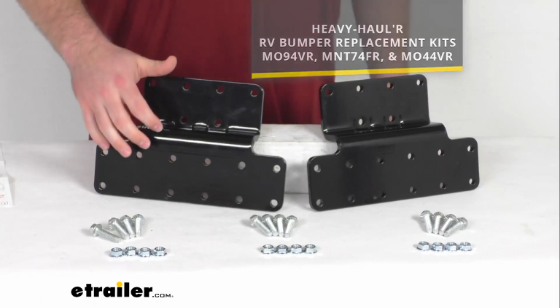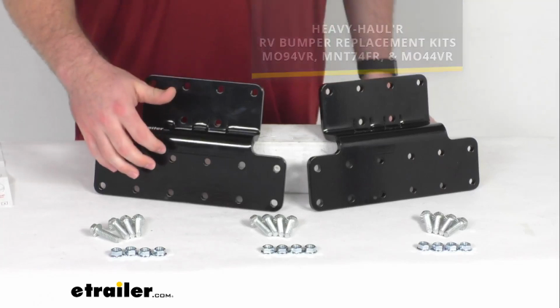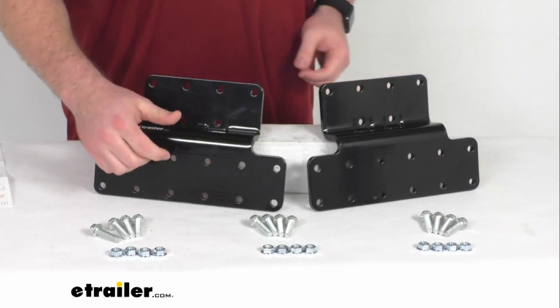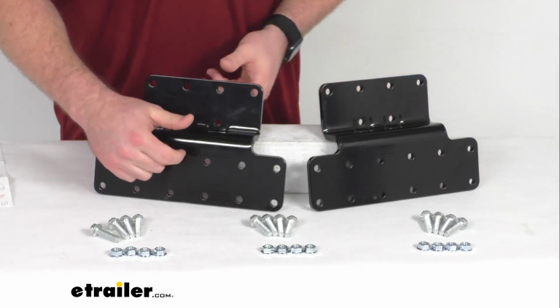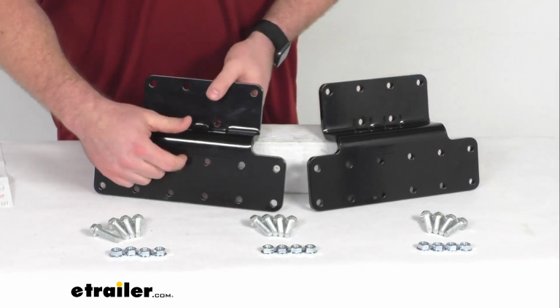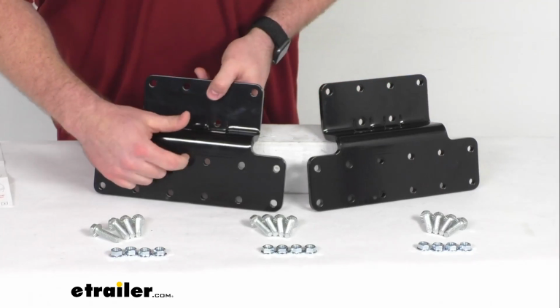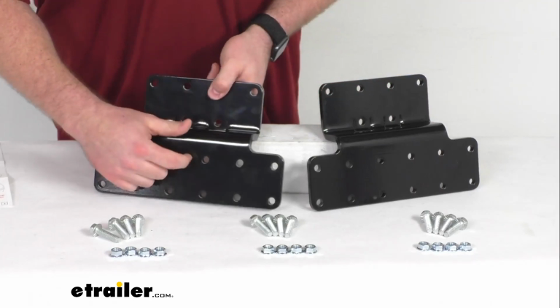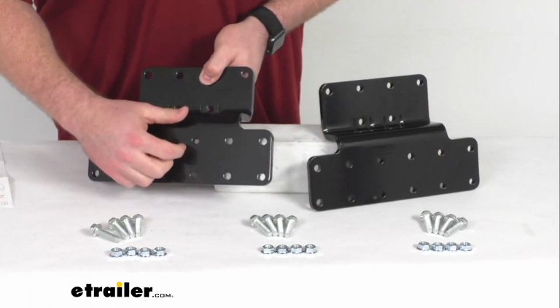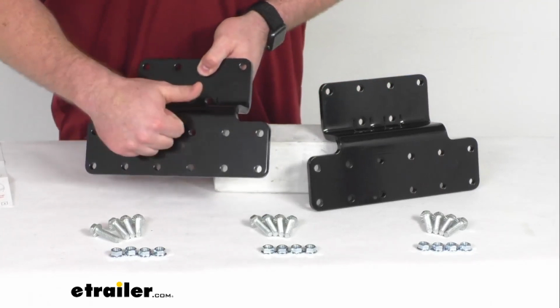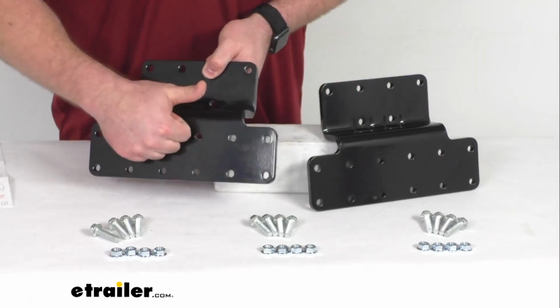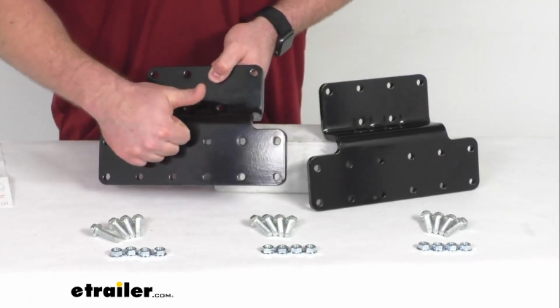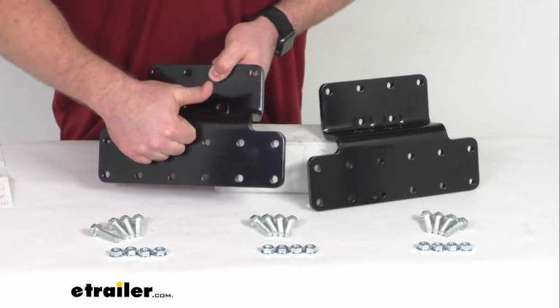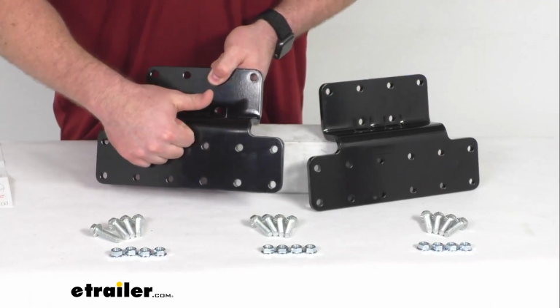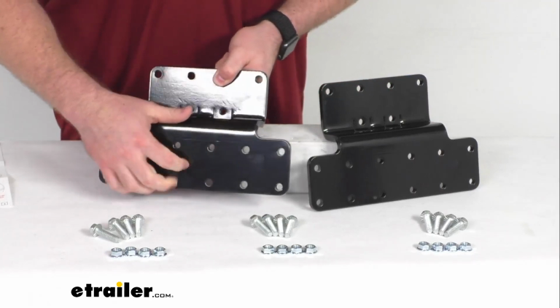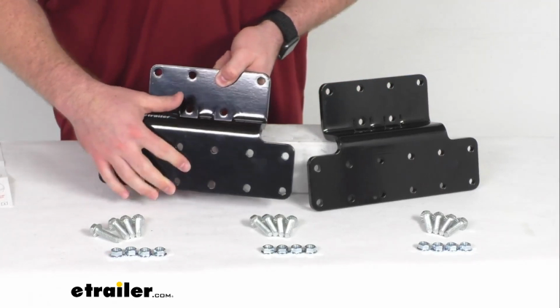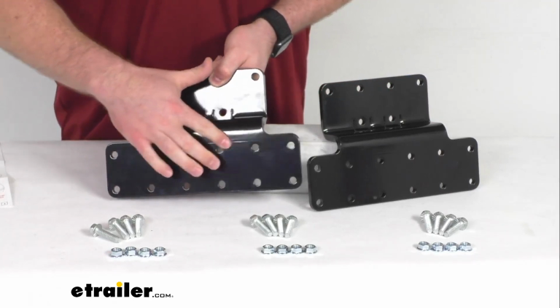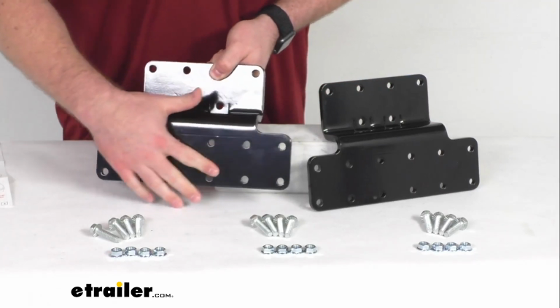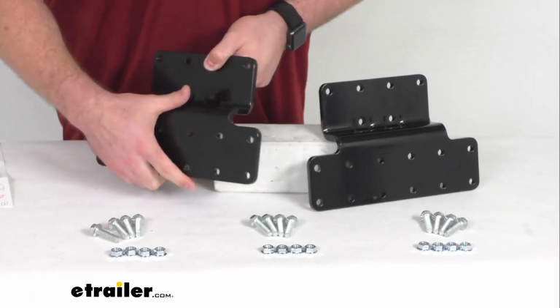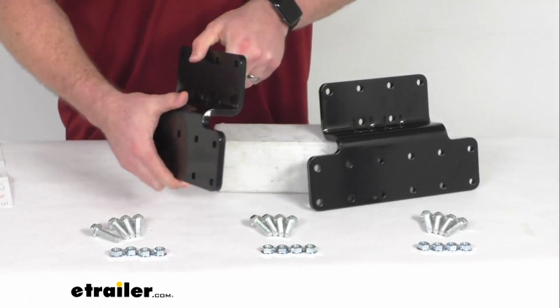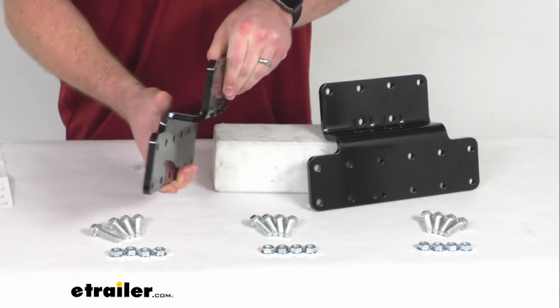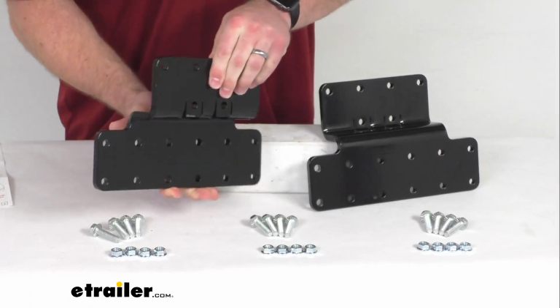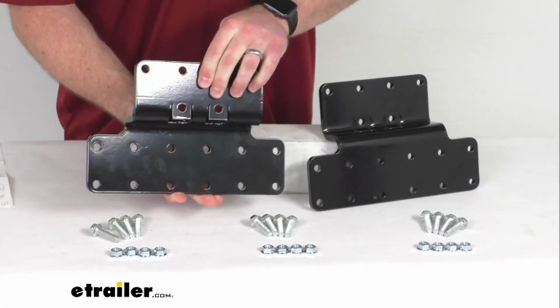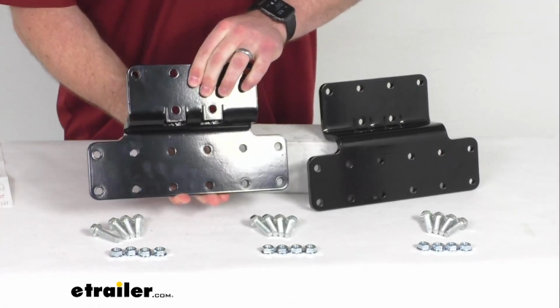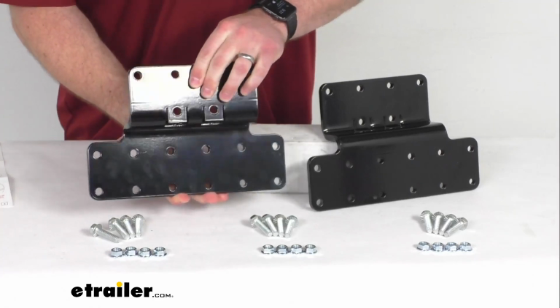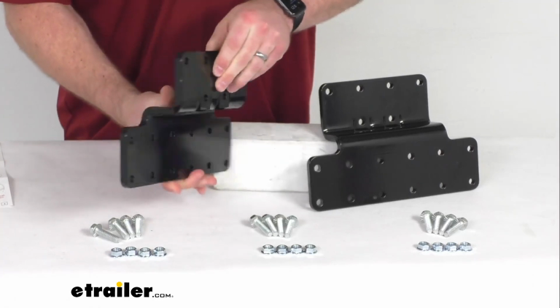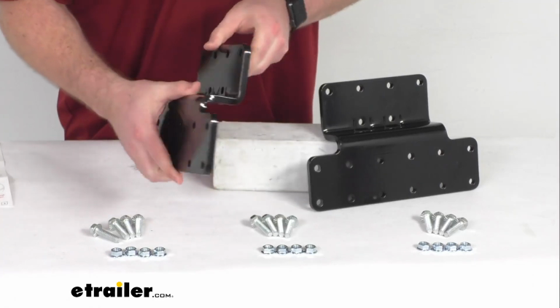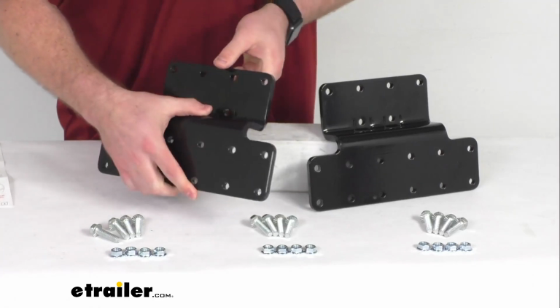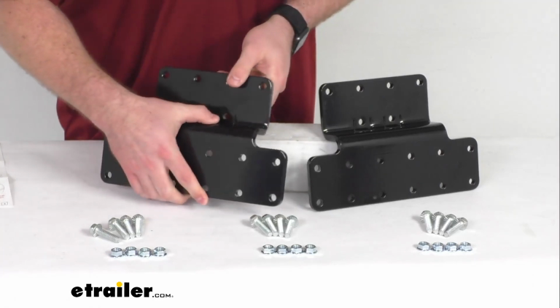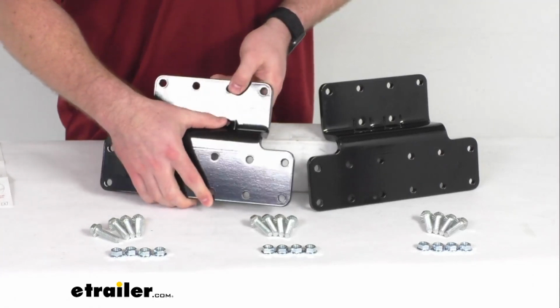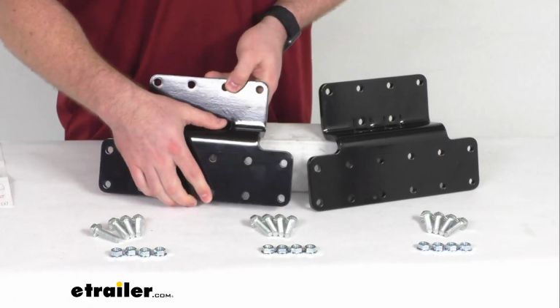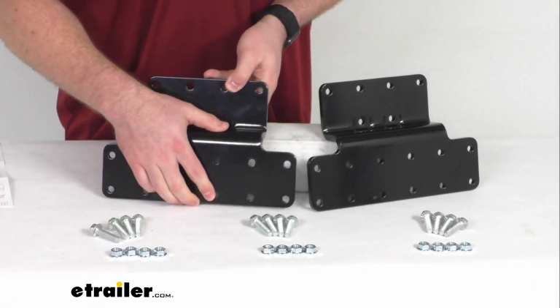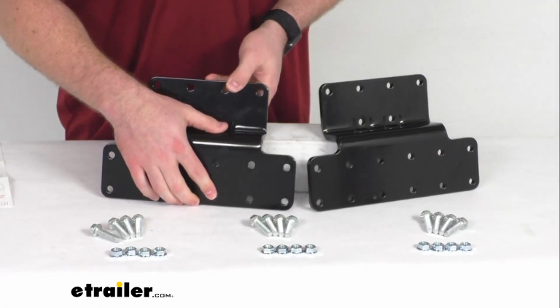These are made here in the USA of a durable steel construction. You can see they've got a black powder coat finish on them to resist rust and corrosion.